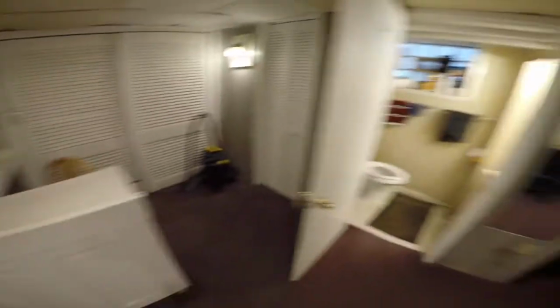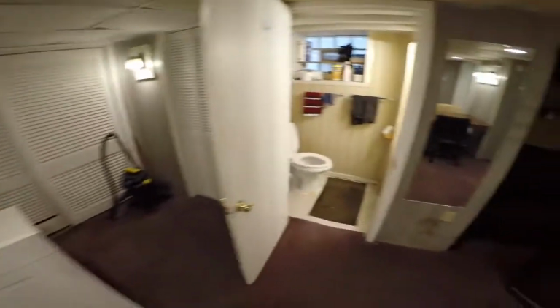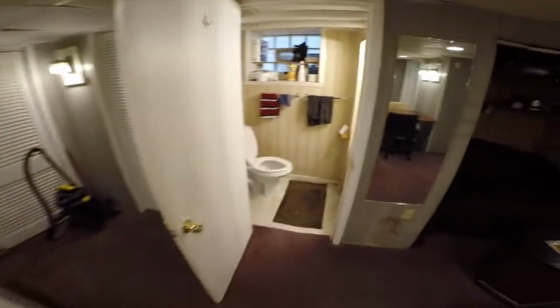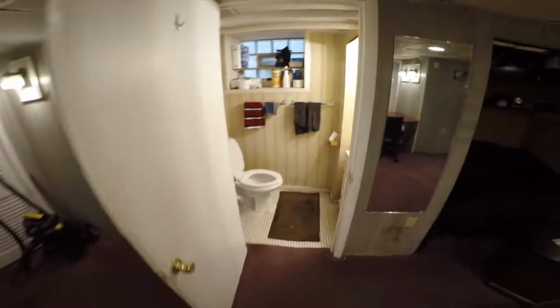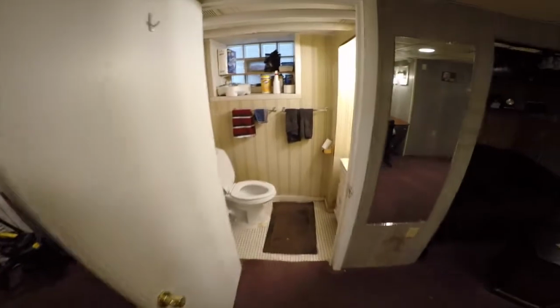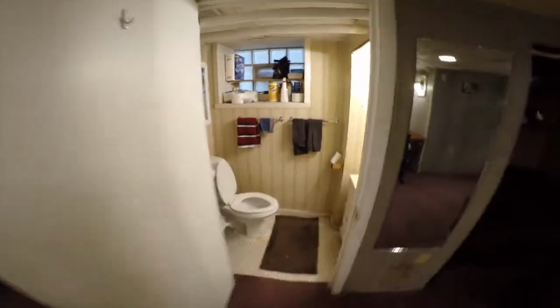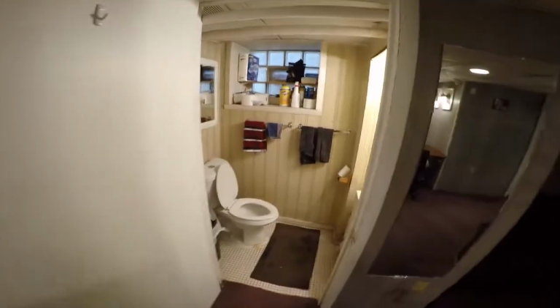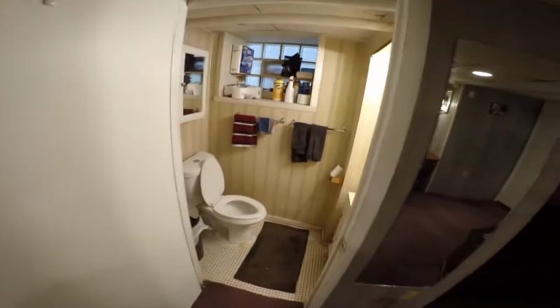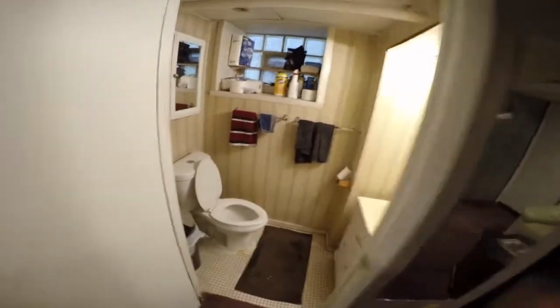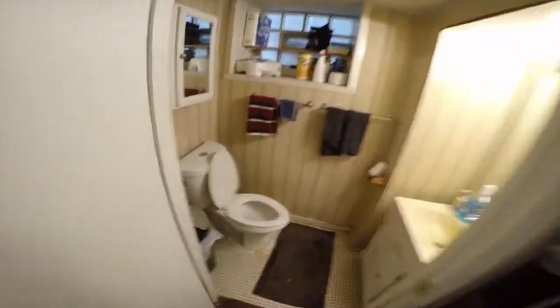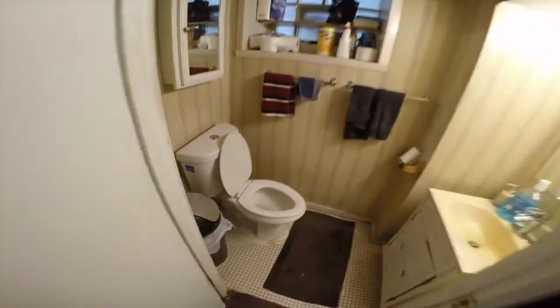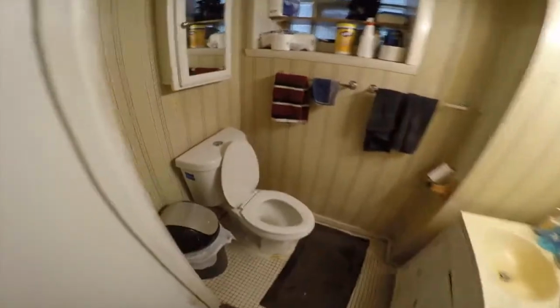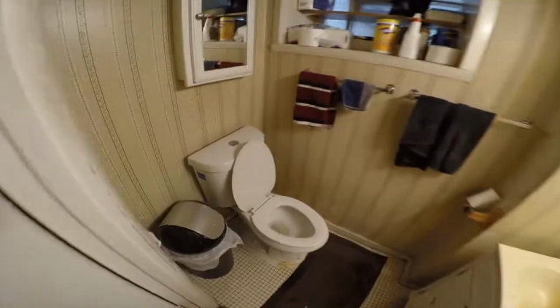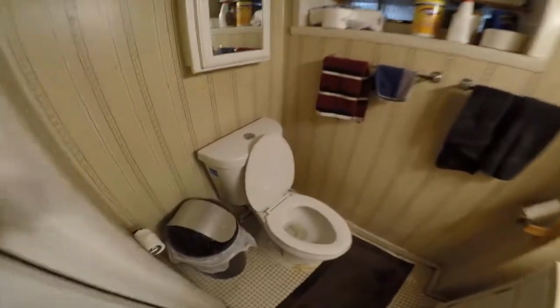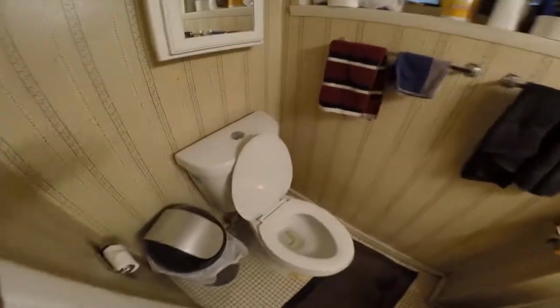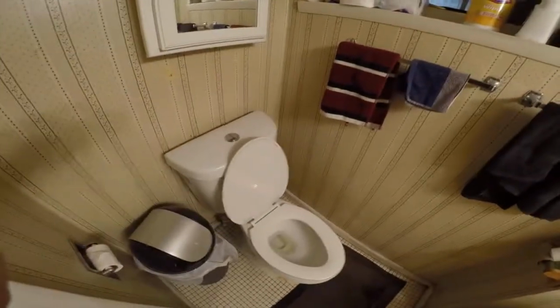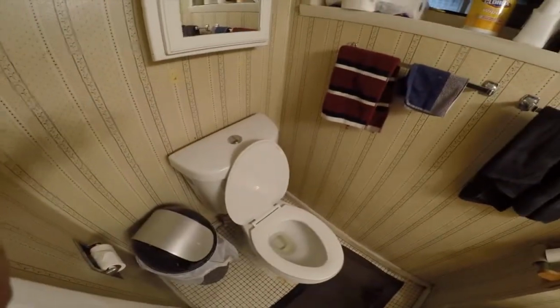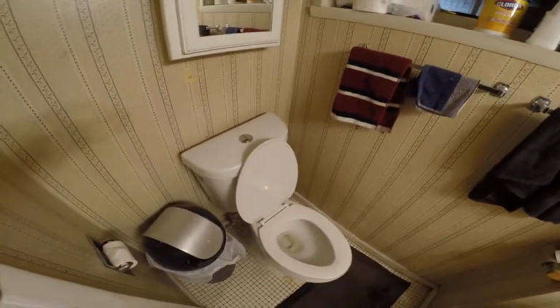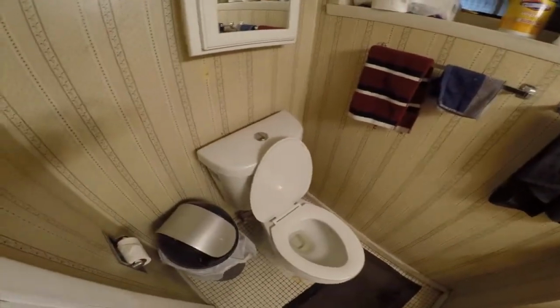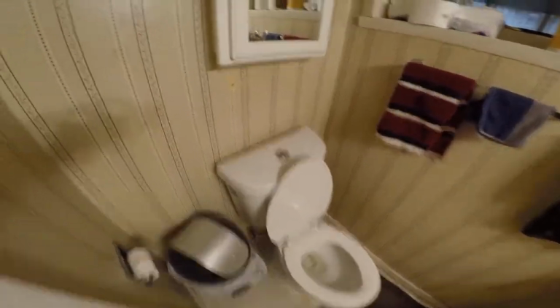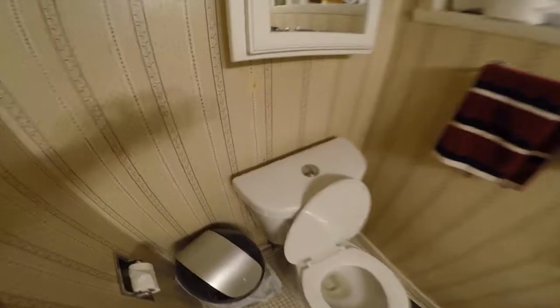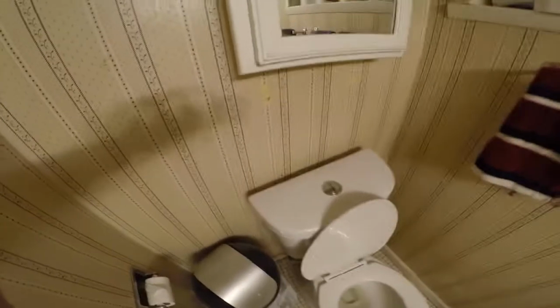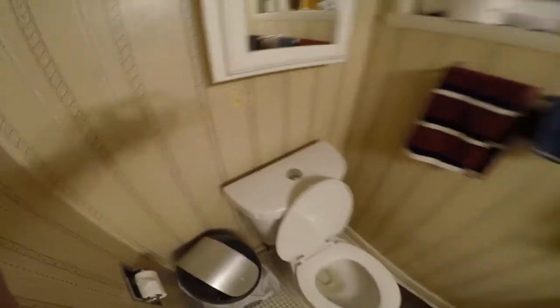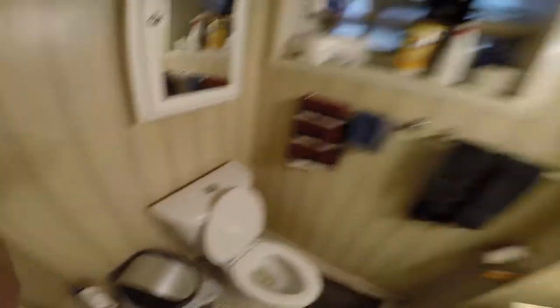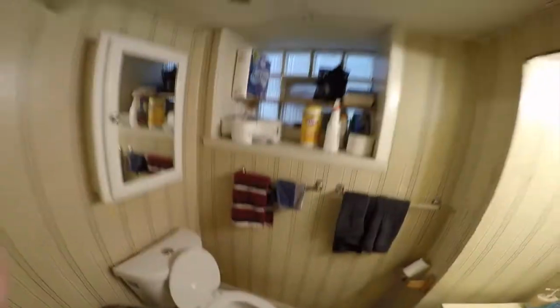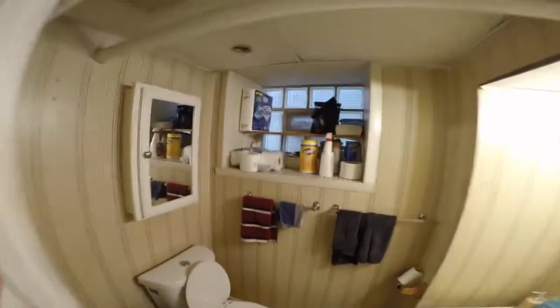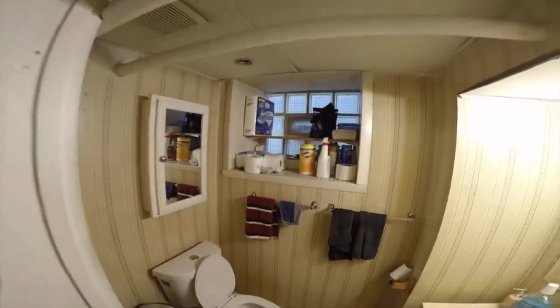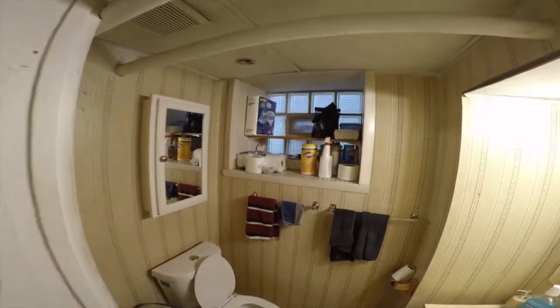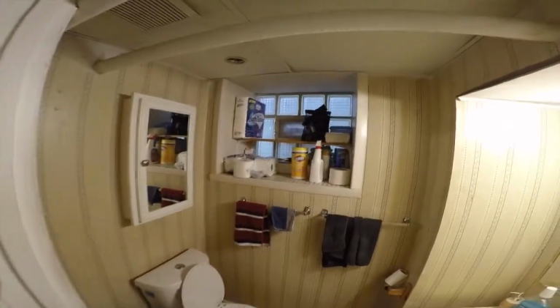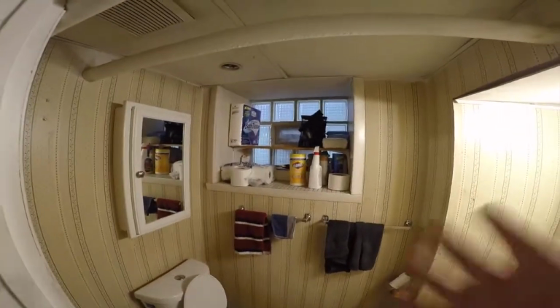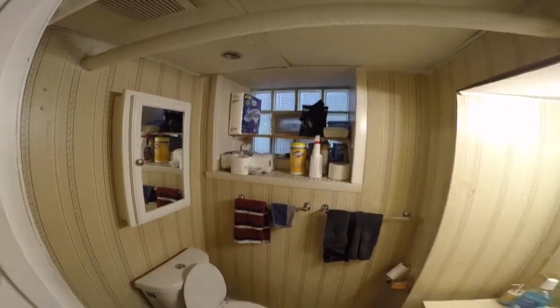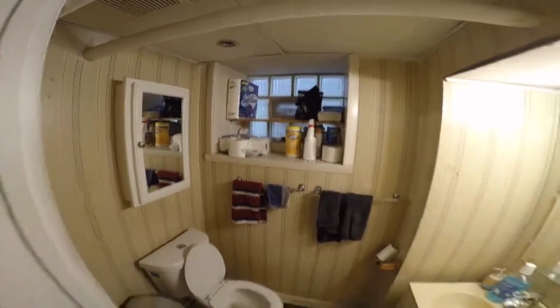Here's the bathroom area. We've got a new toilet now — much stronger flush, and the flush buttons are on top now. We've got some of Don's stuff up there.